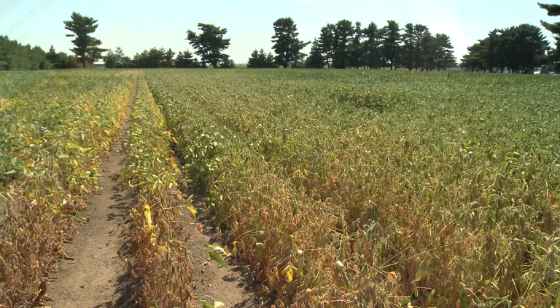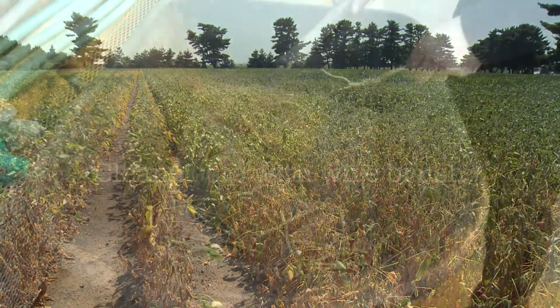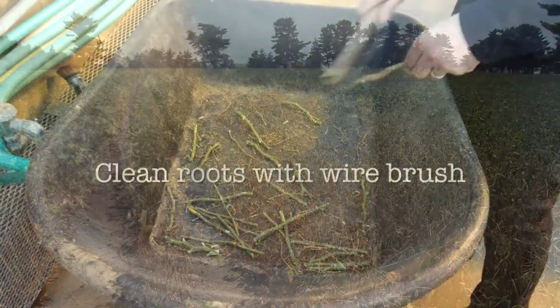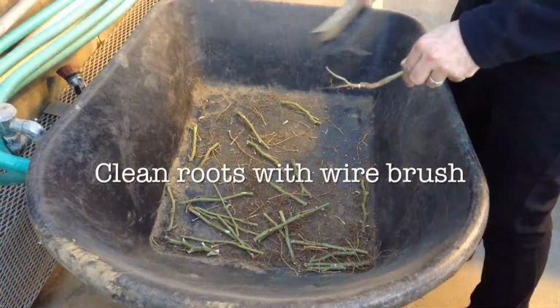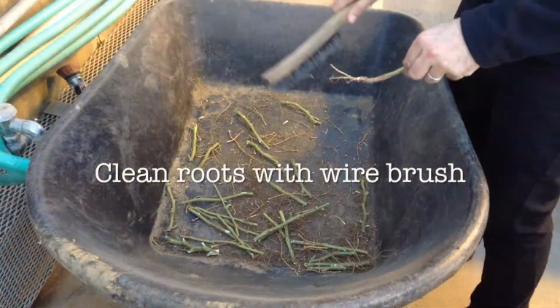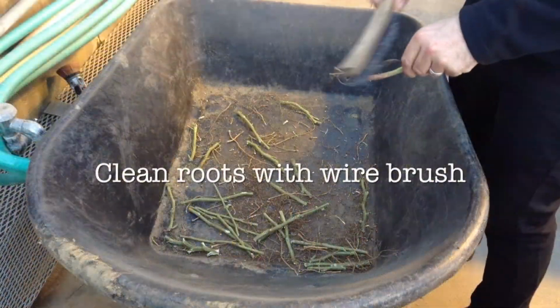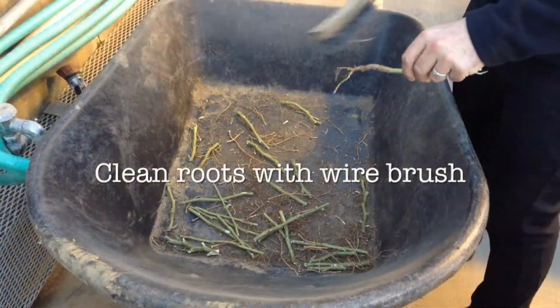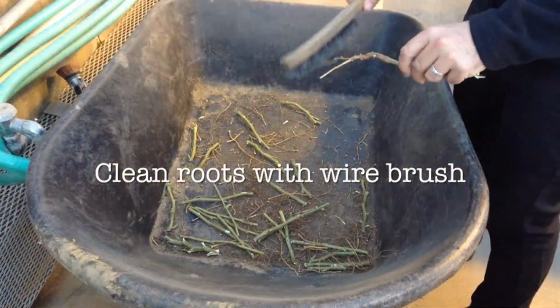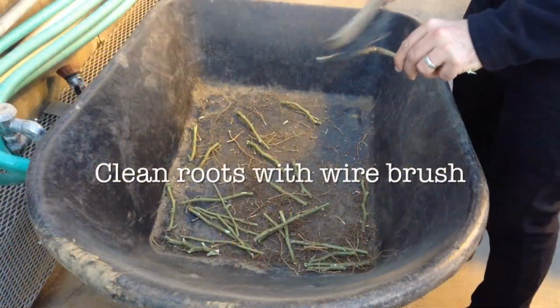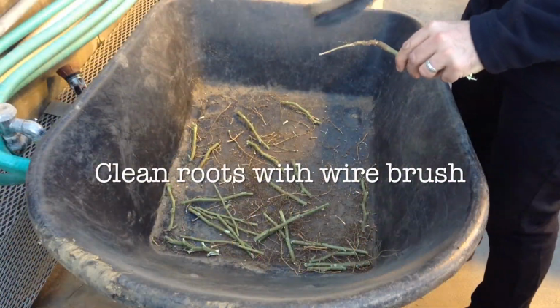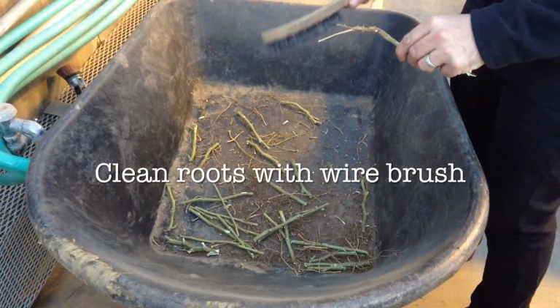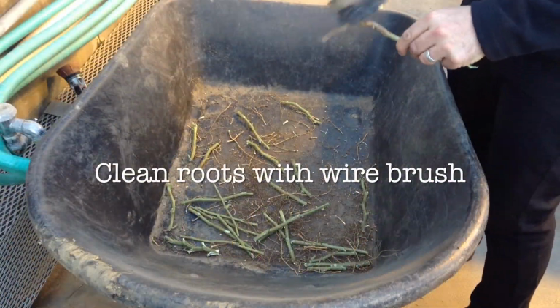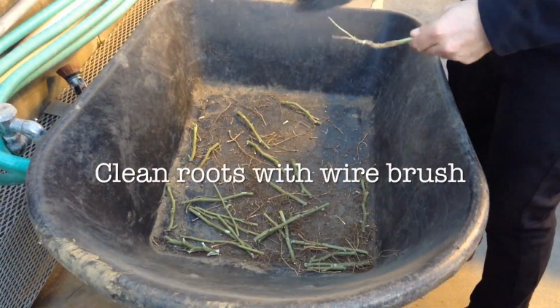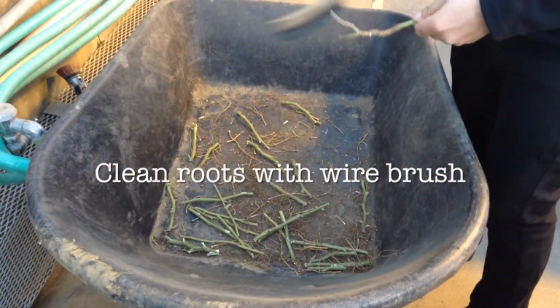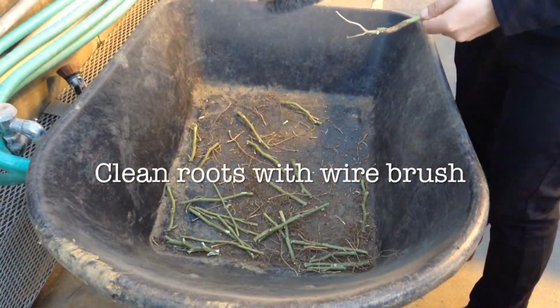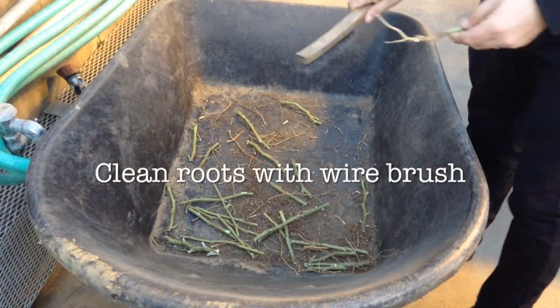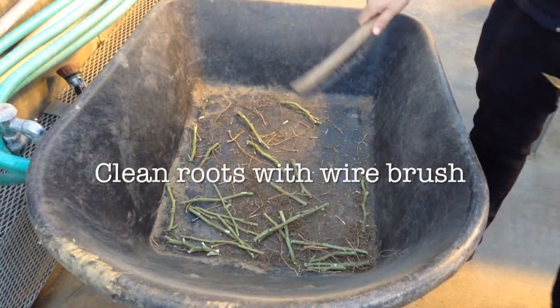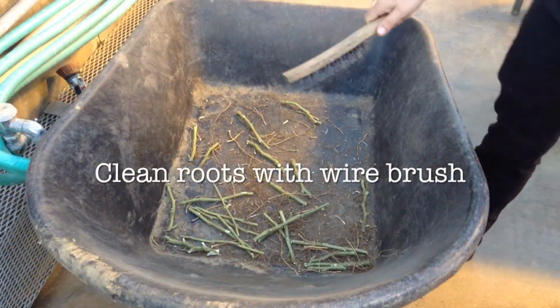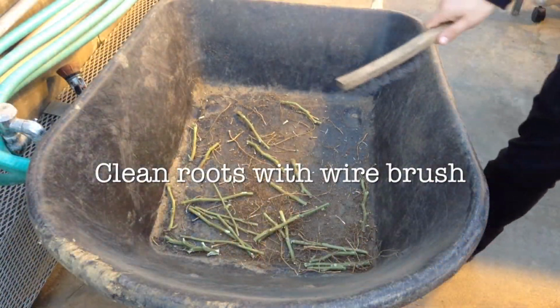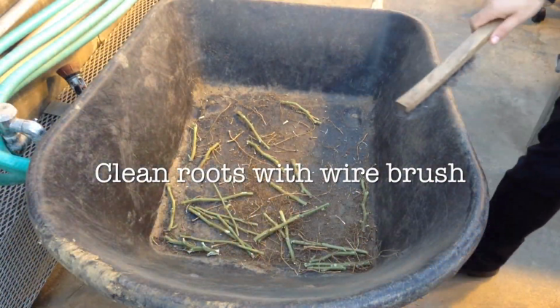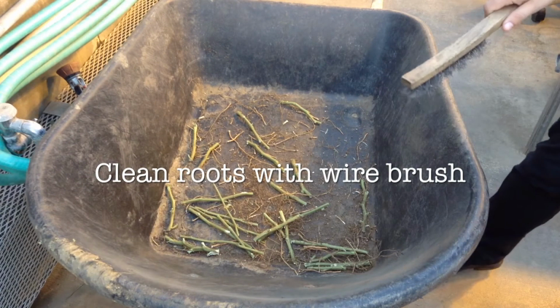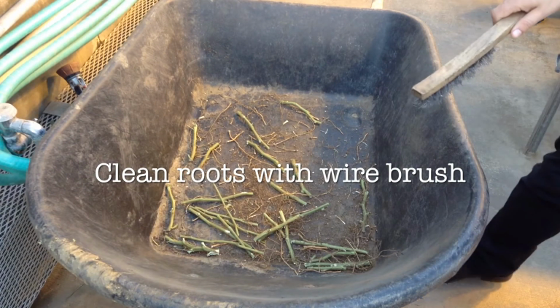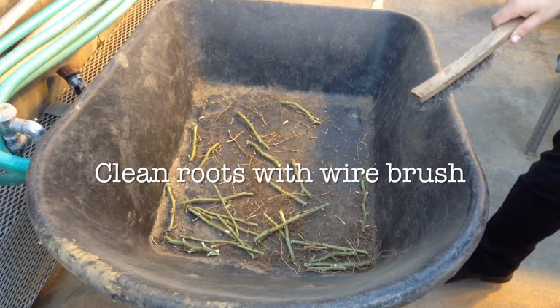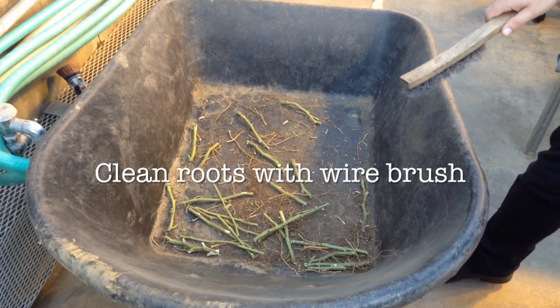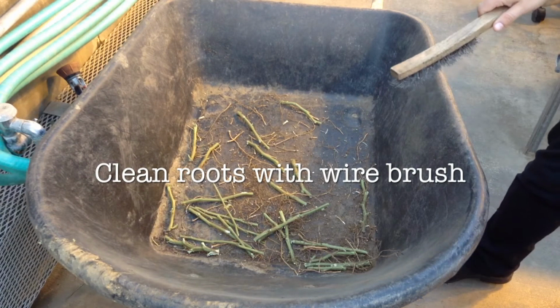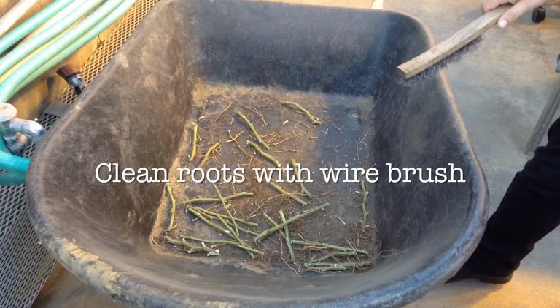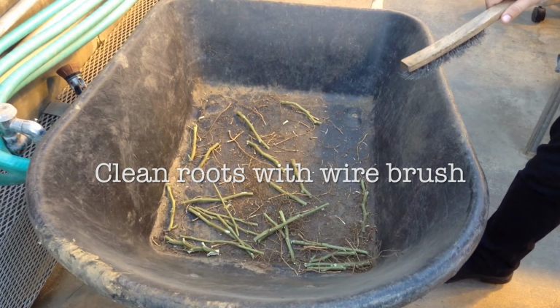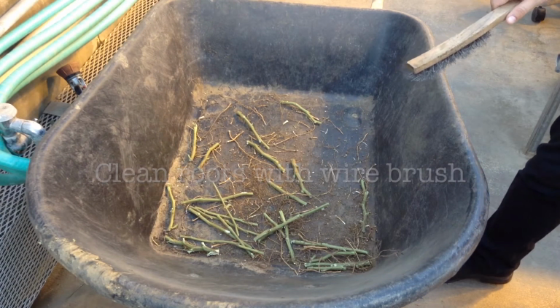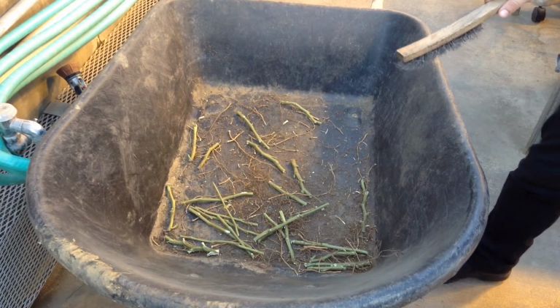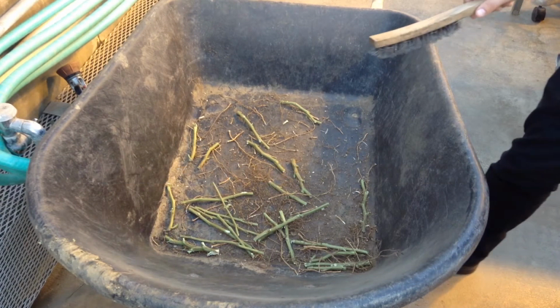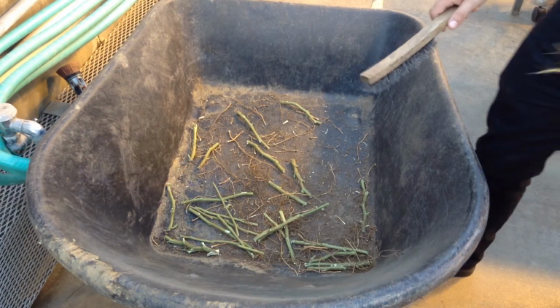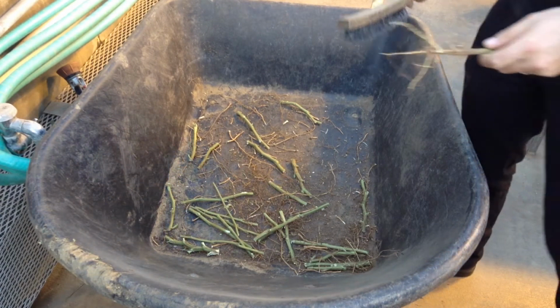After we've sampled the soybeans from the field we'll take those back to the greenhouse and clean them with a wire brush to remove all of the roots.